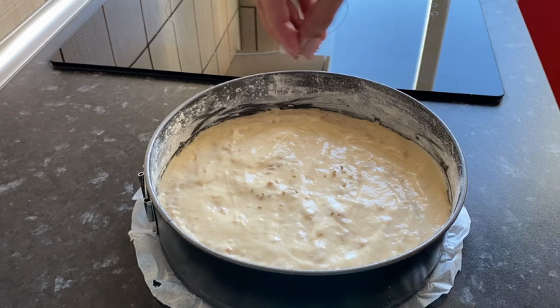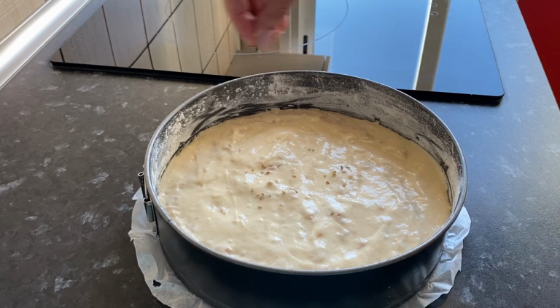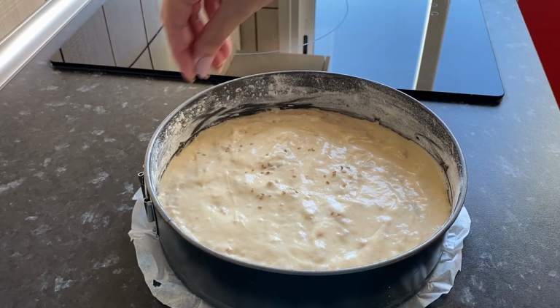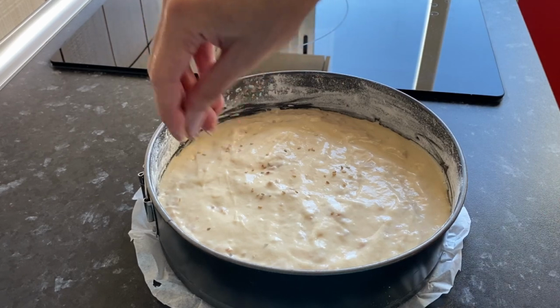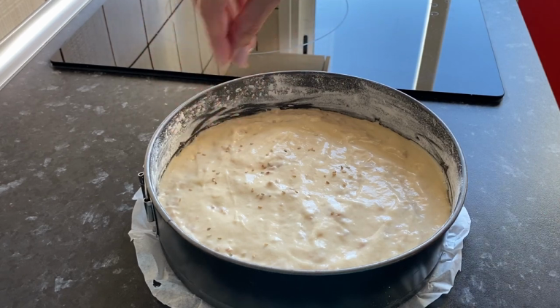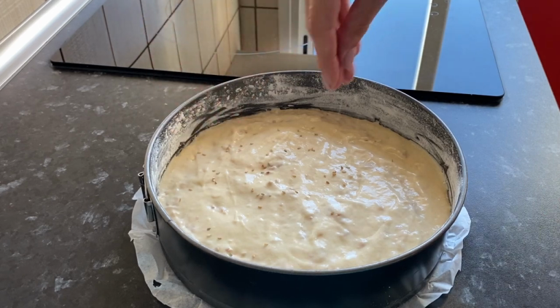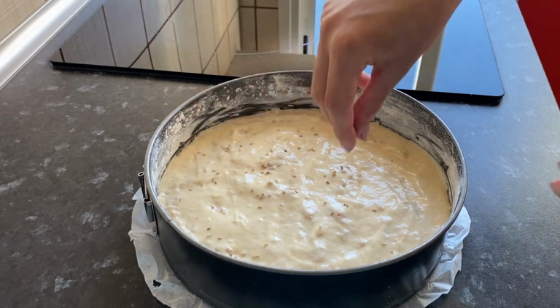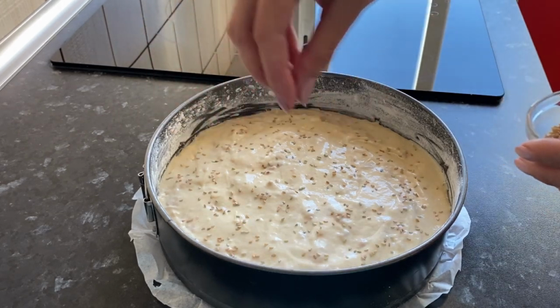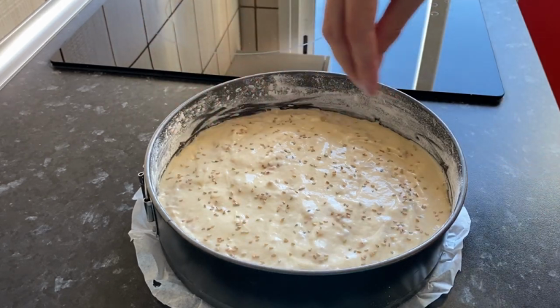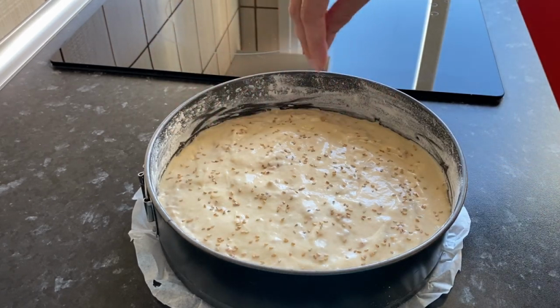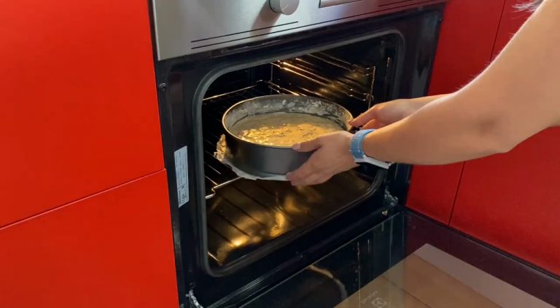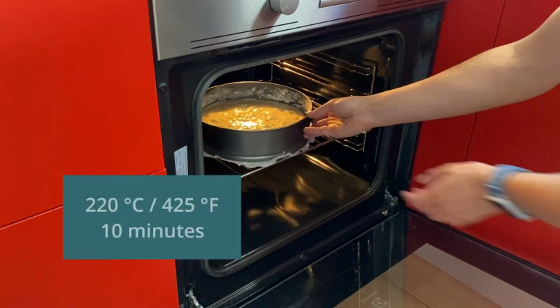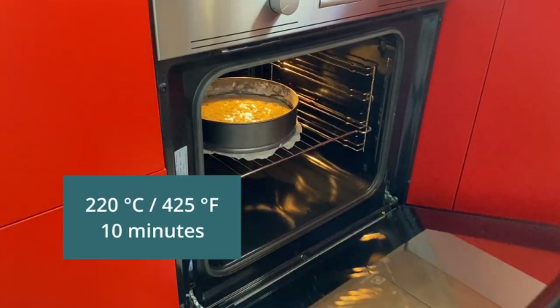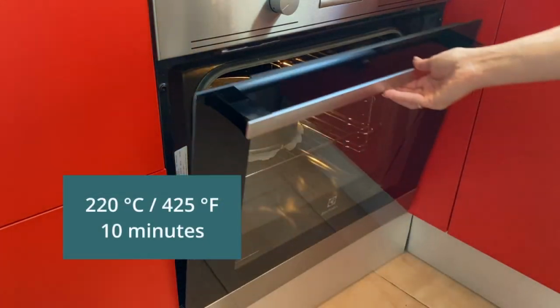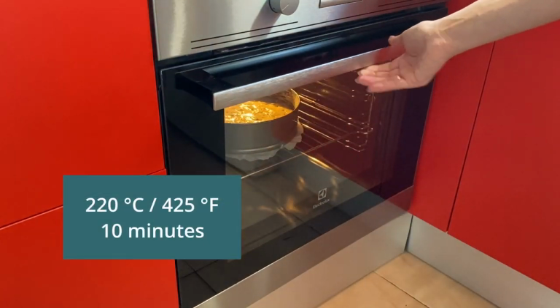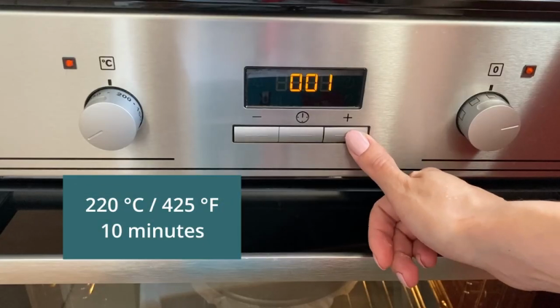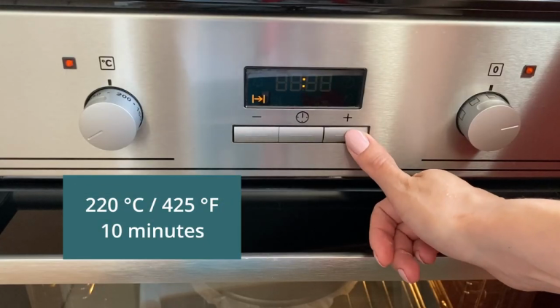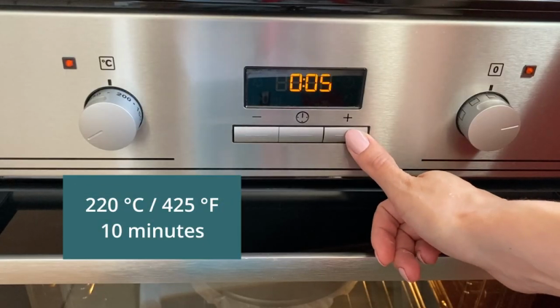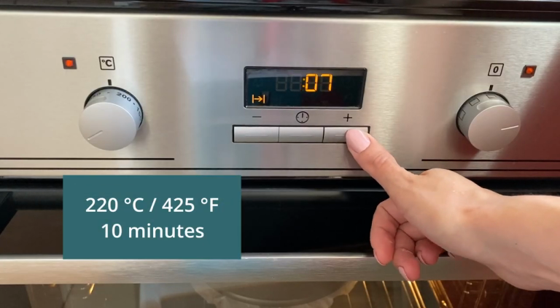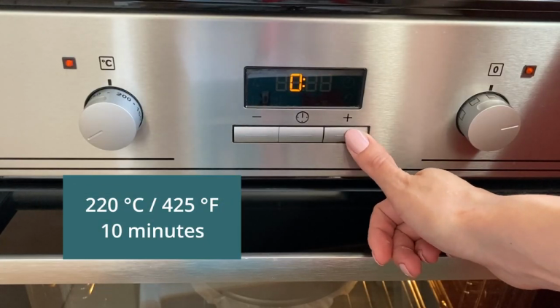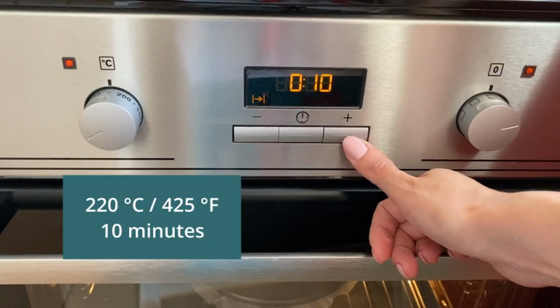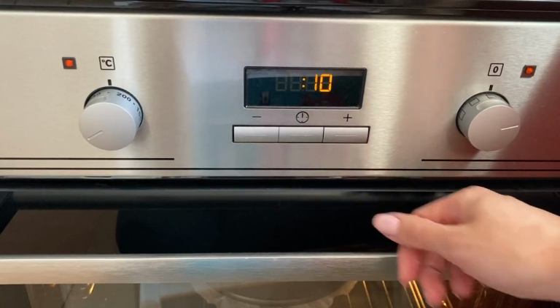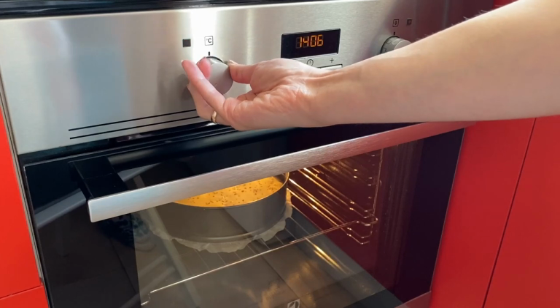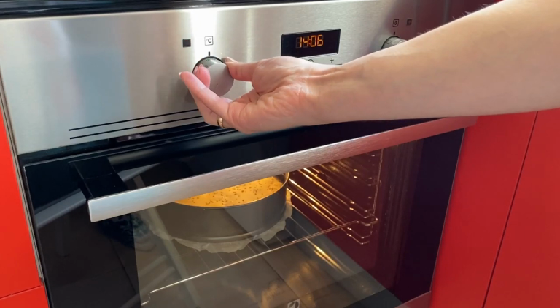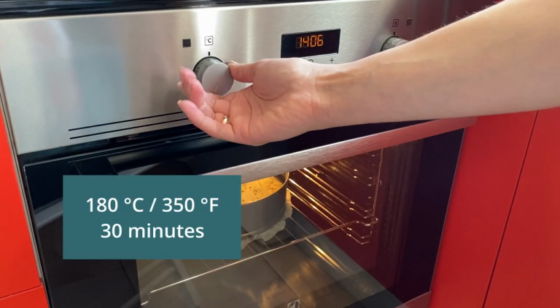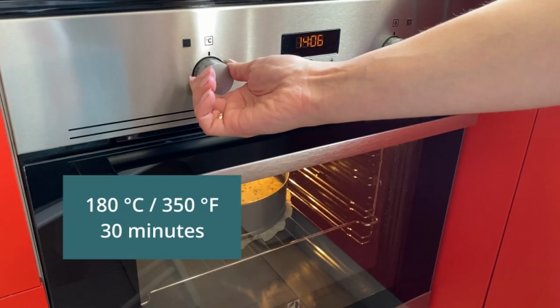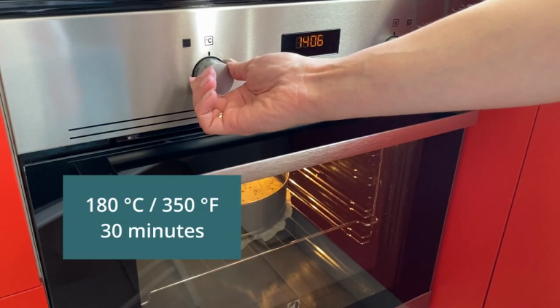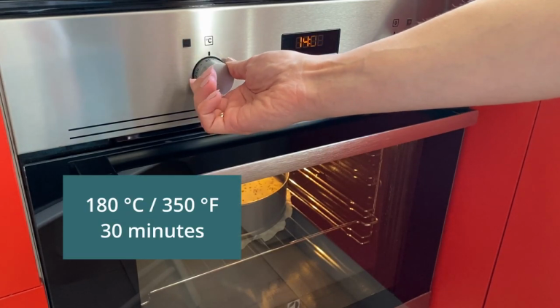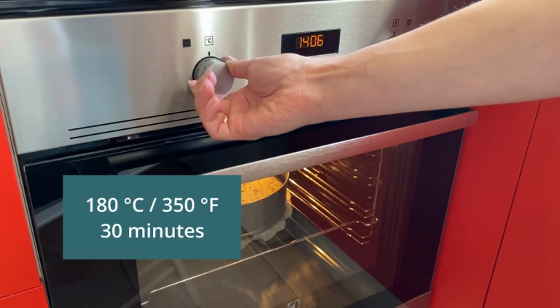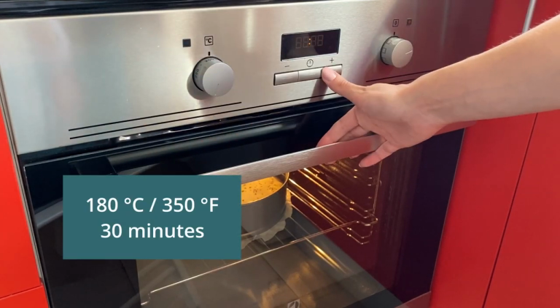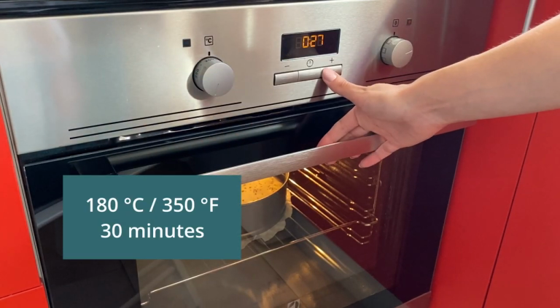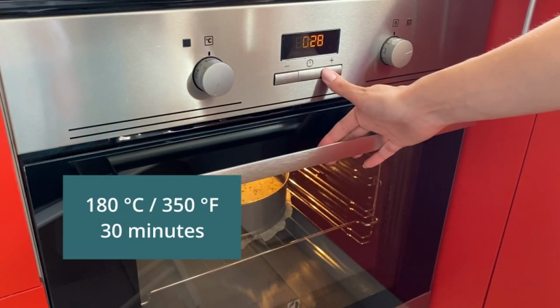Sprinkle it with sesame seeds. Now we can send our fish pie to the oven. Bake the first 10 minutes at a temperature of 220 degrees.